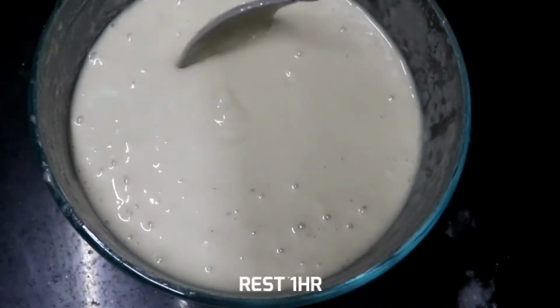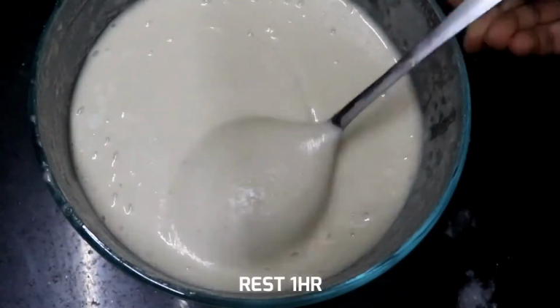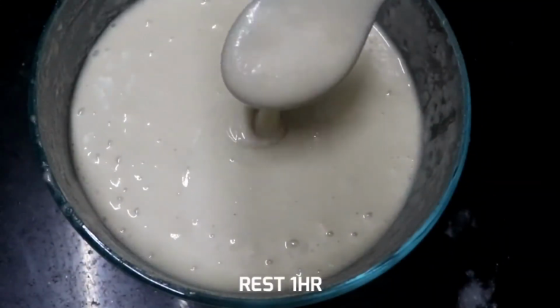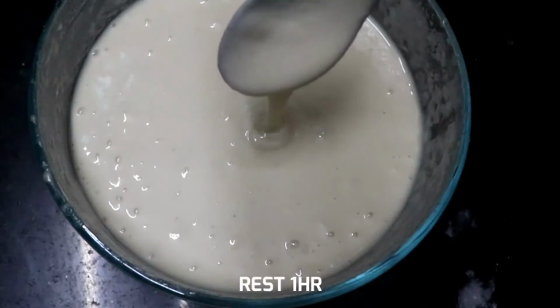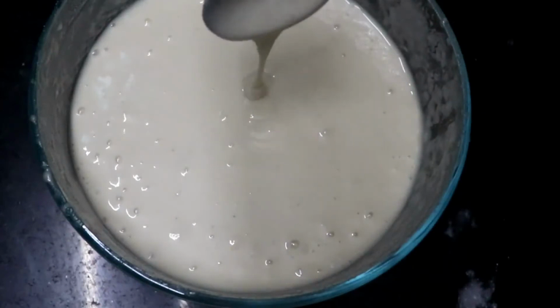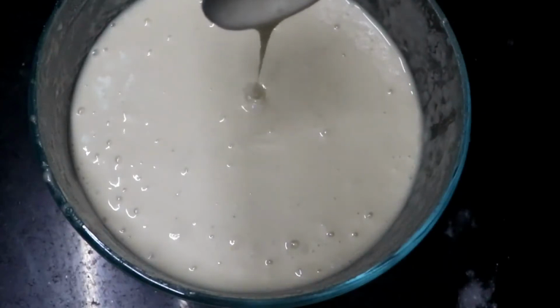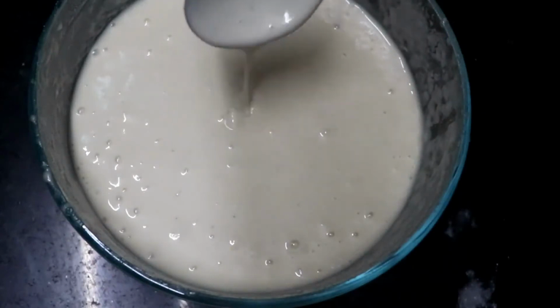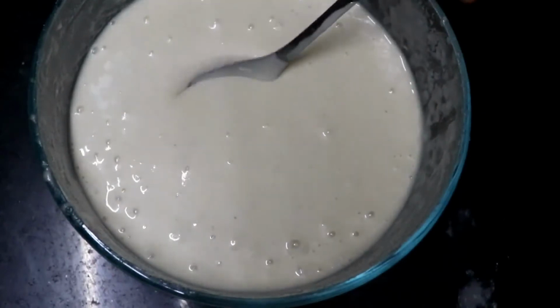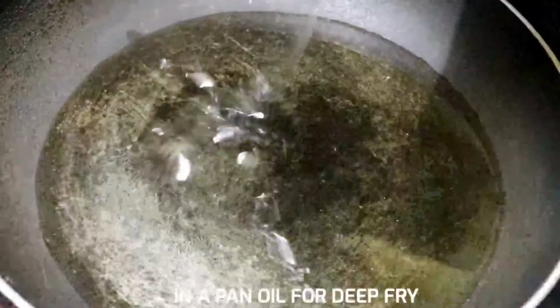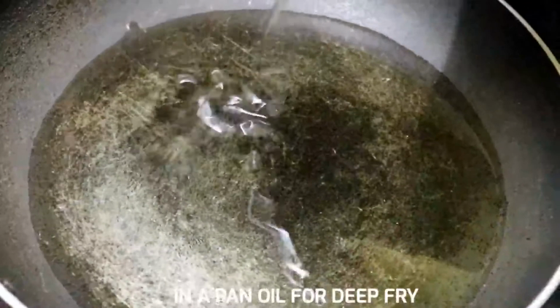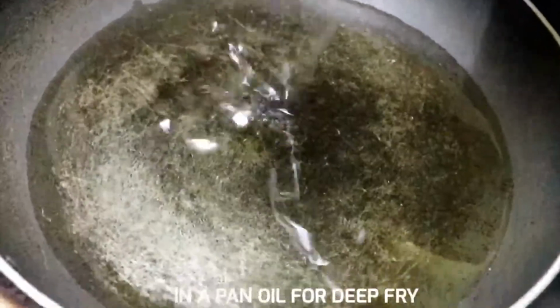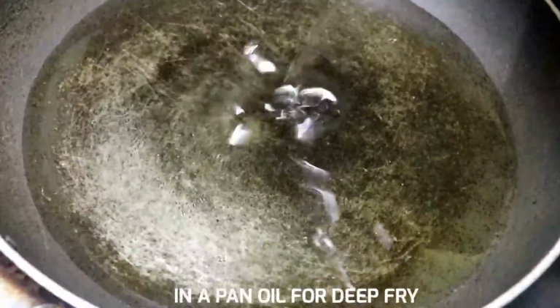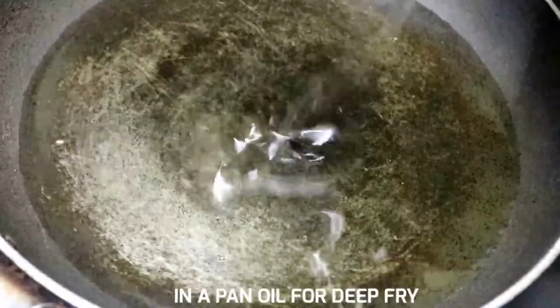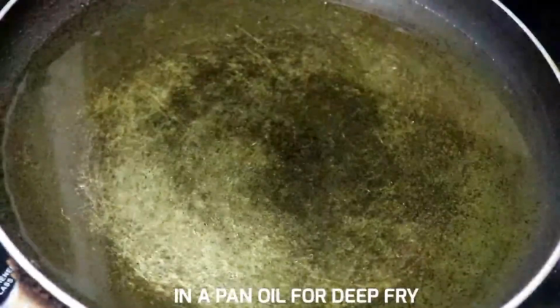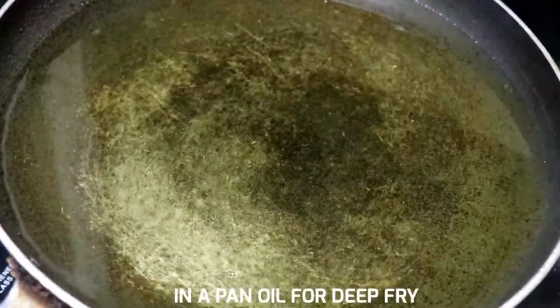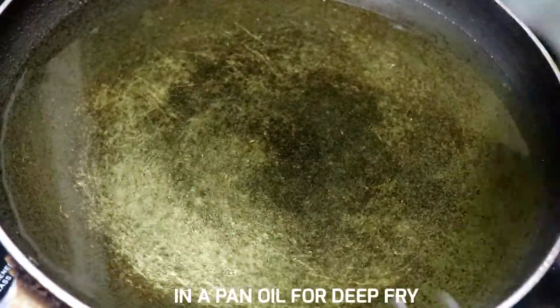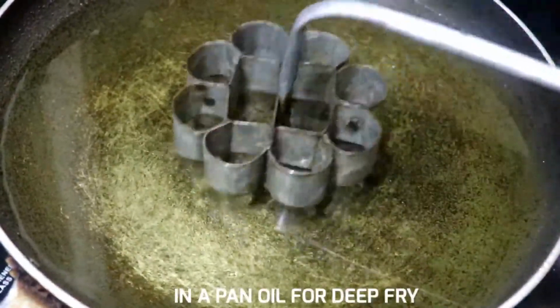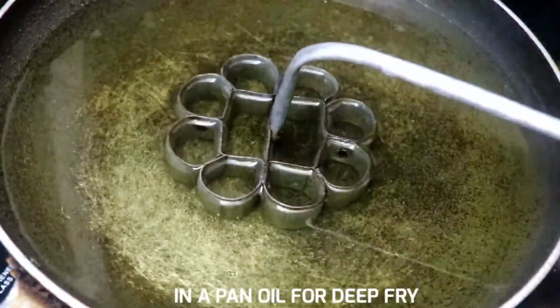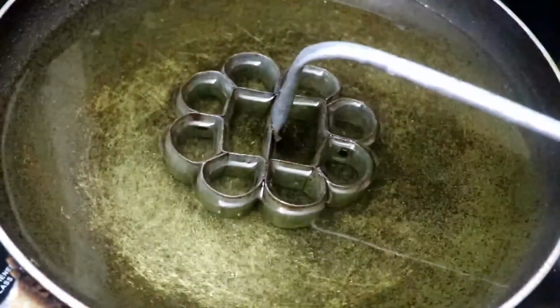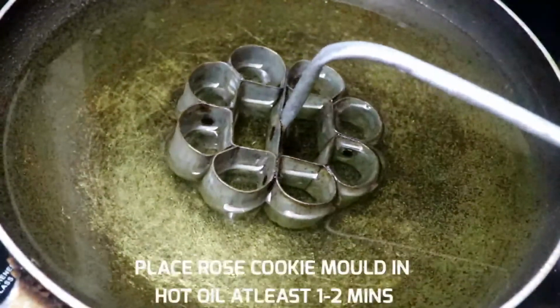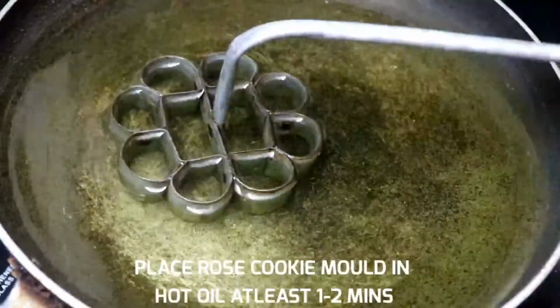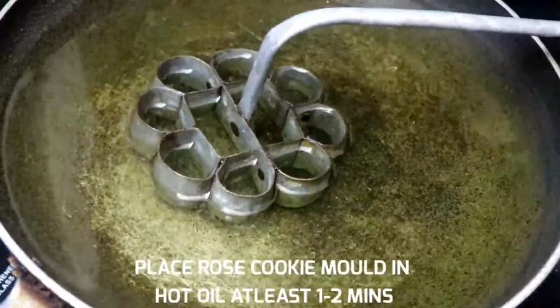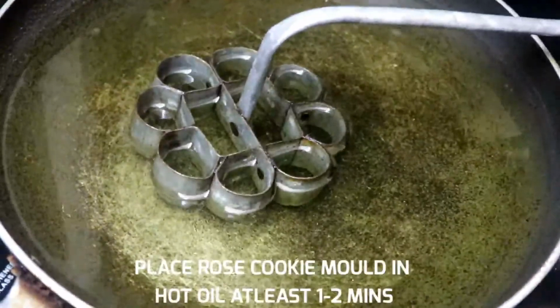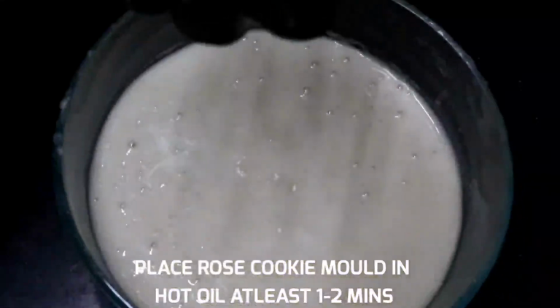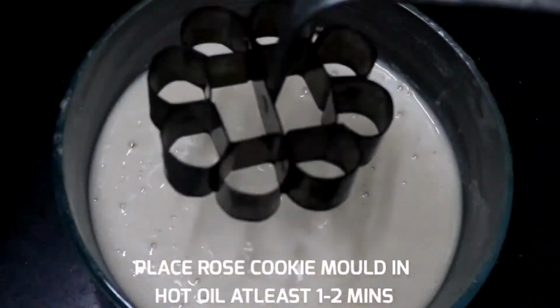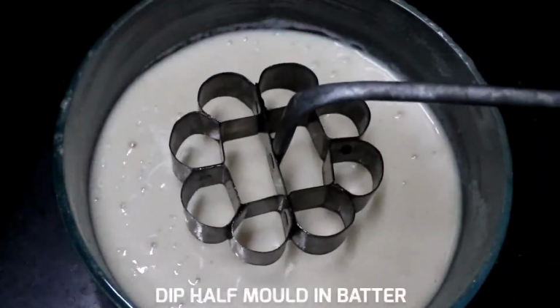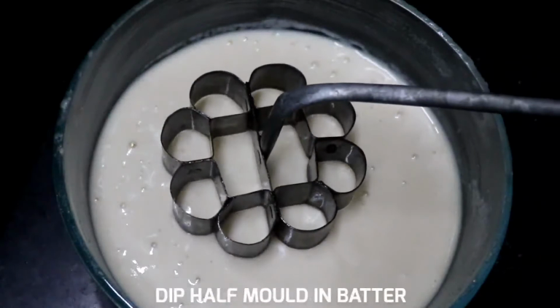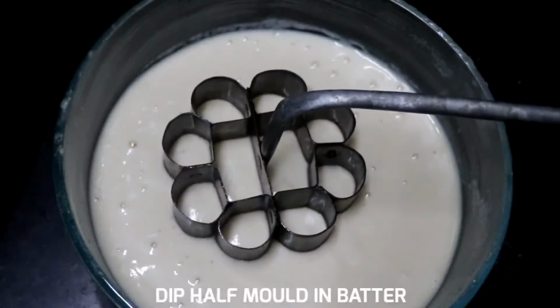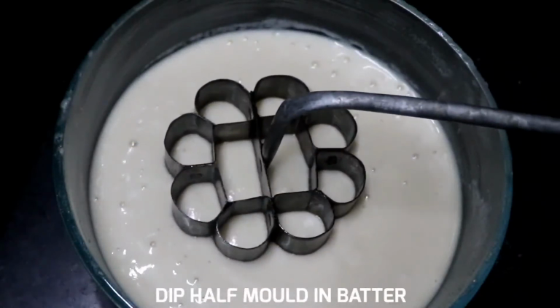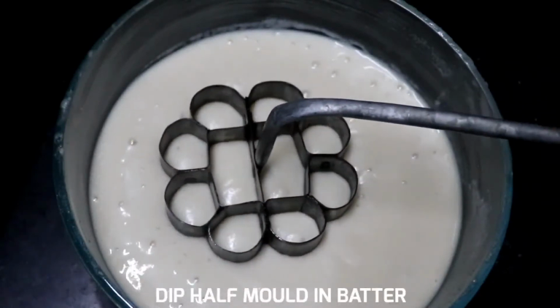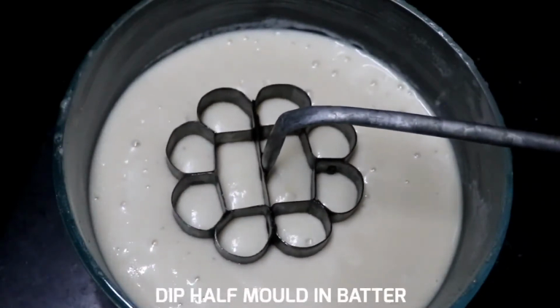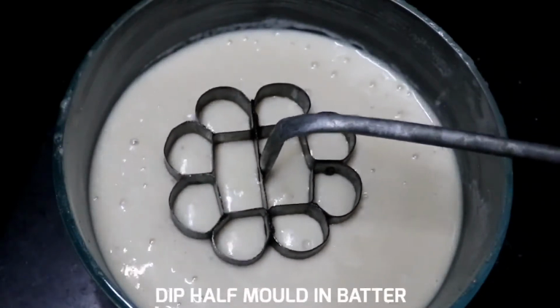Now we will add oil to deep fry. We will add this rose cookie mold. Now we will heat it for about 1 minute.